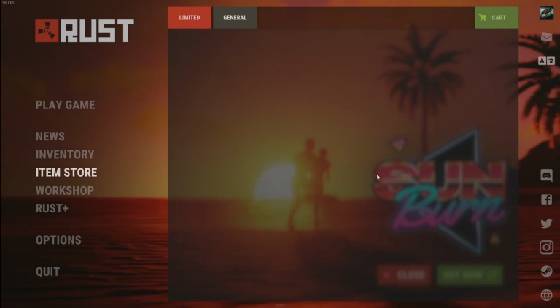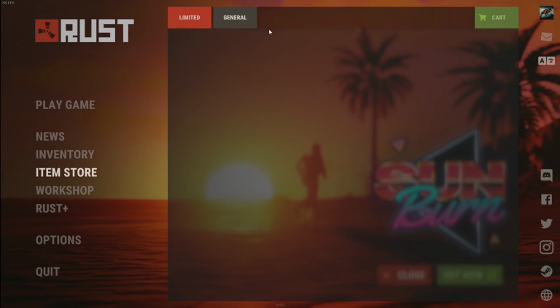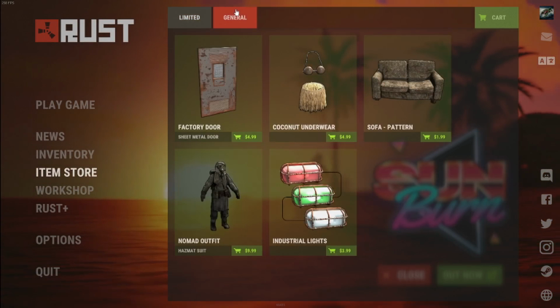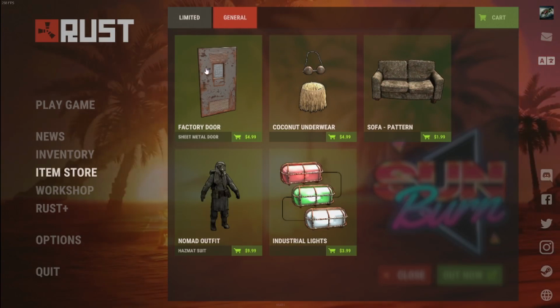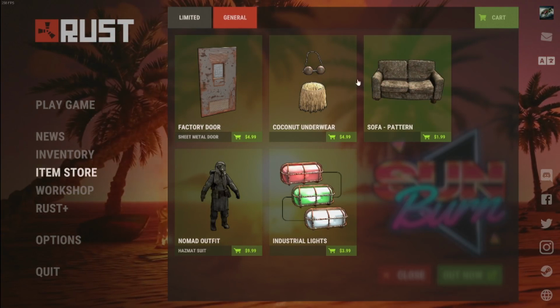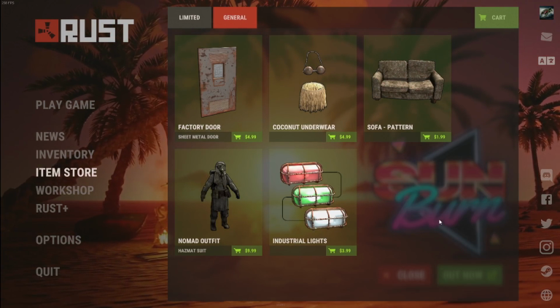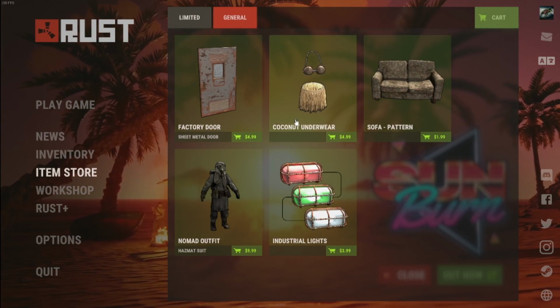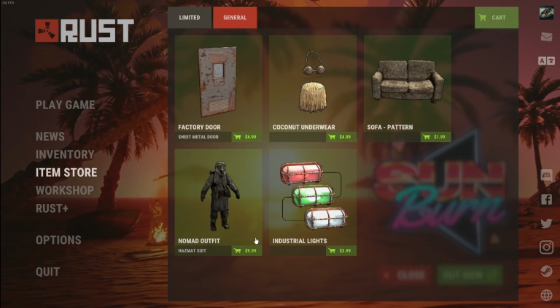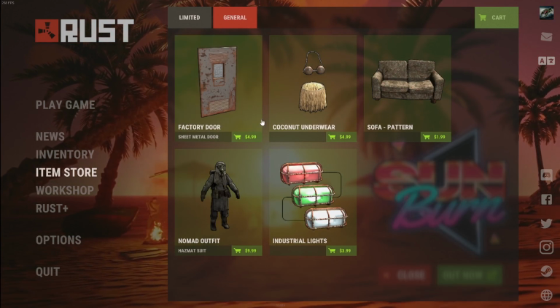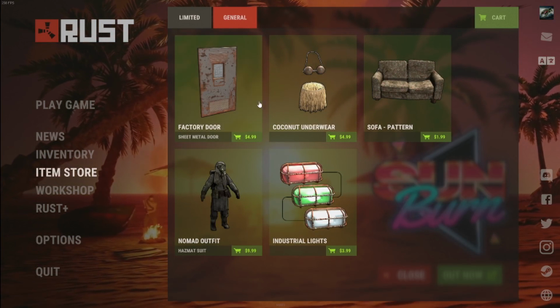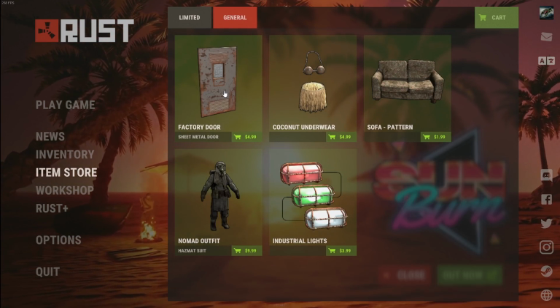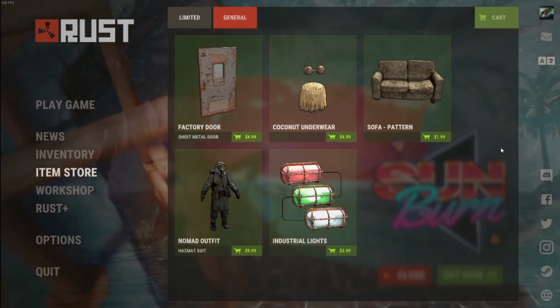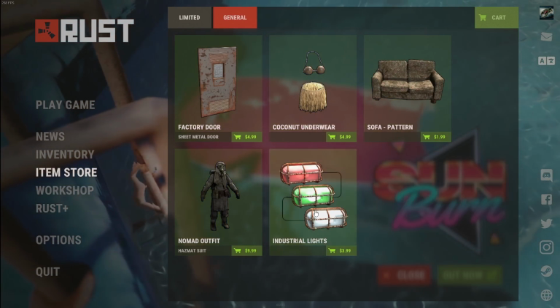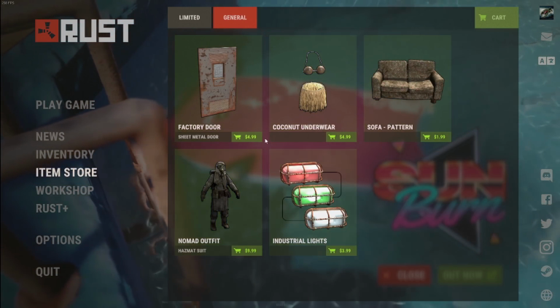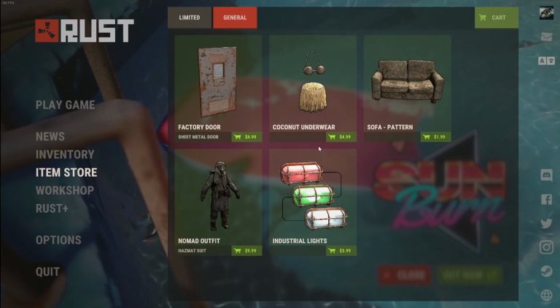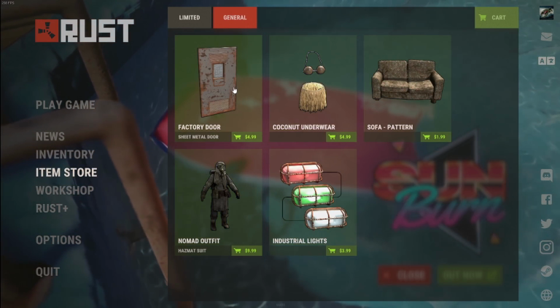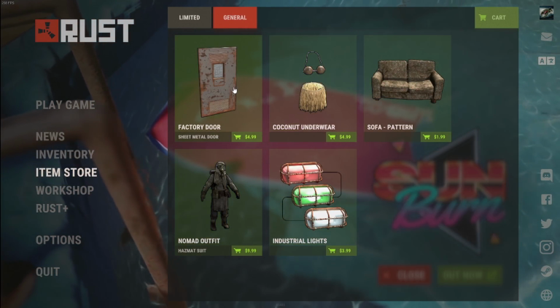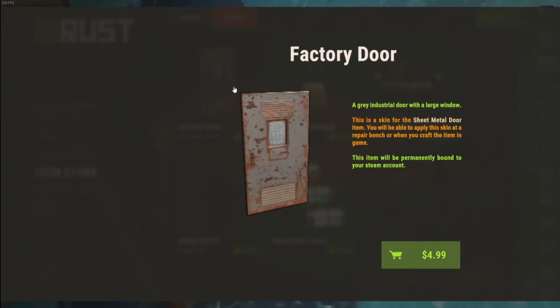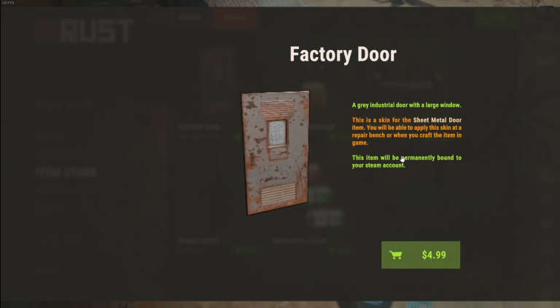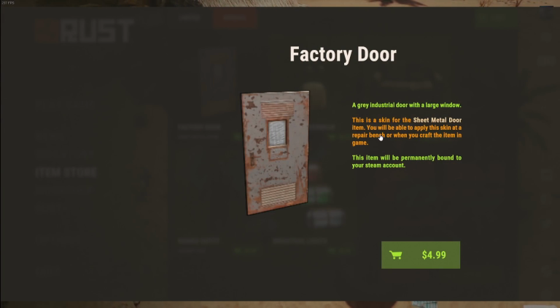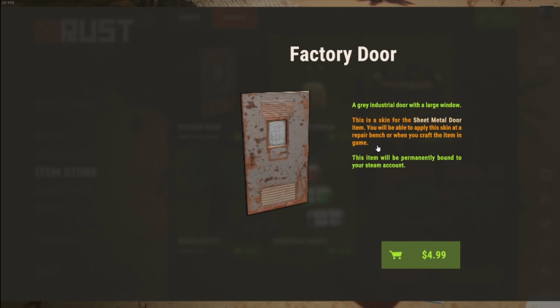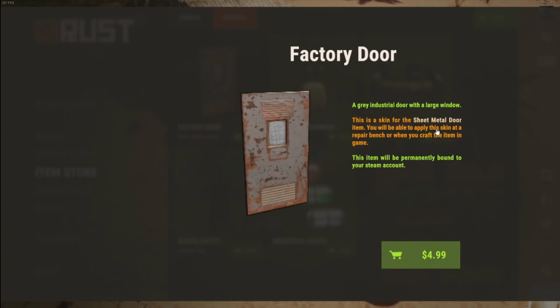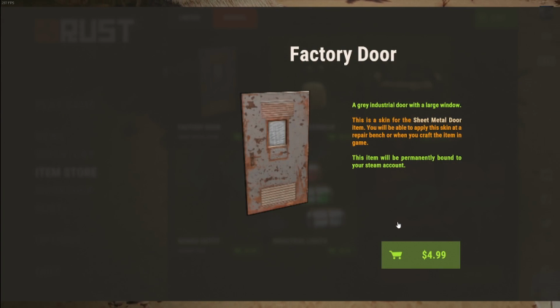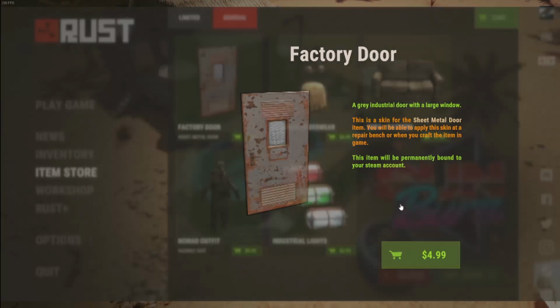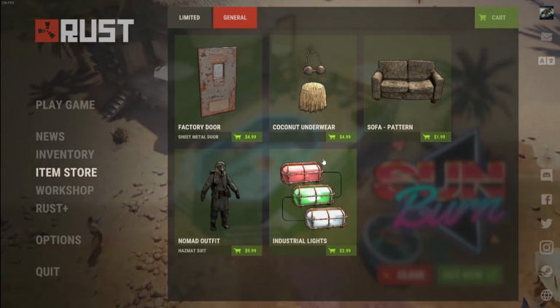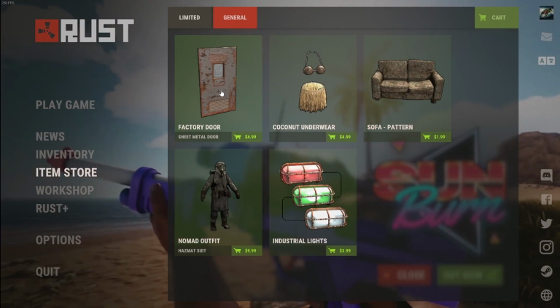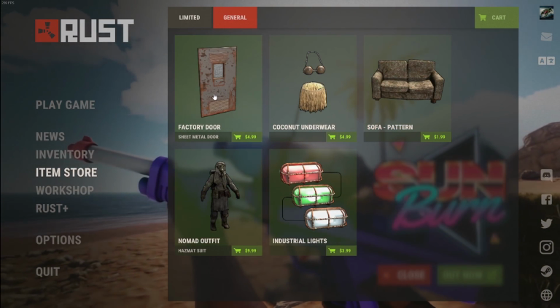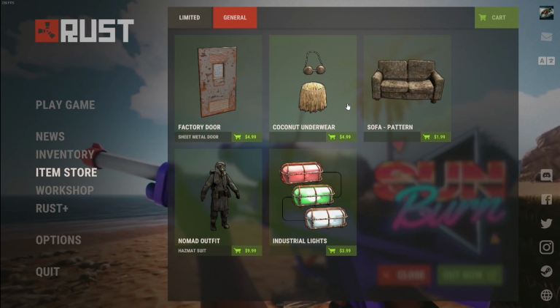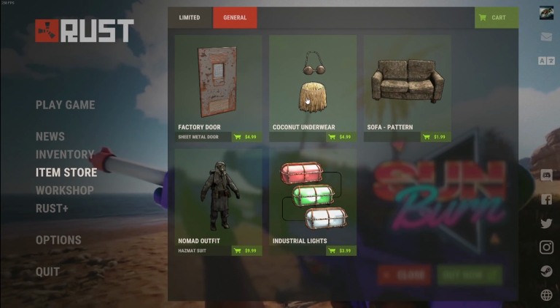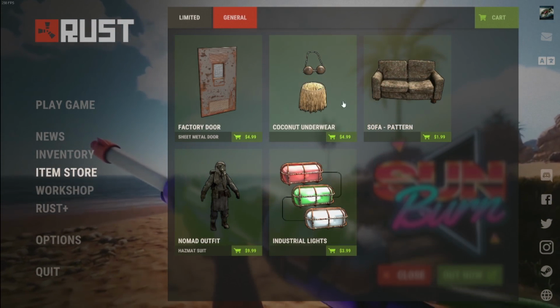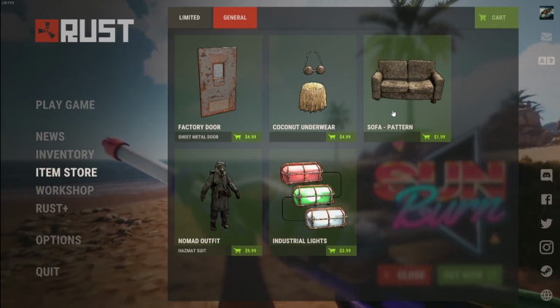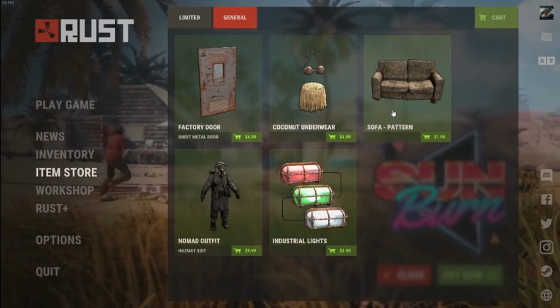Those will still be here, but the general store will be having any of the current items they decide they want to sell. So there's the factory door here, which is a sheet metal door skin. We've also got coconut underwear and a sofa.